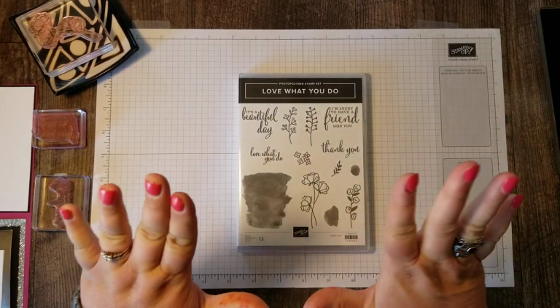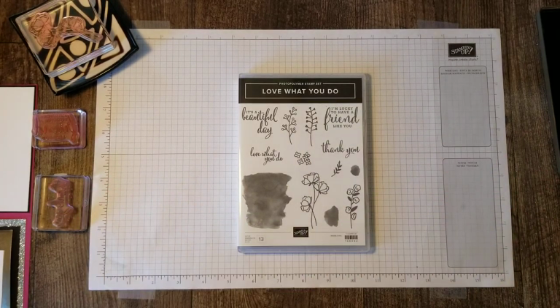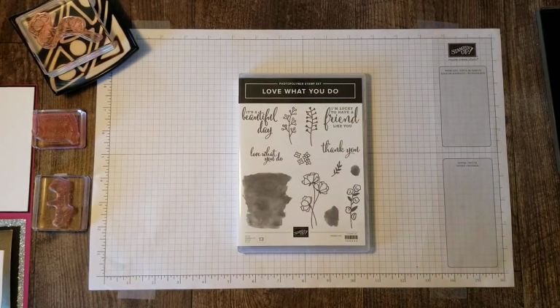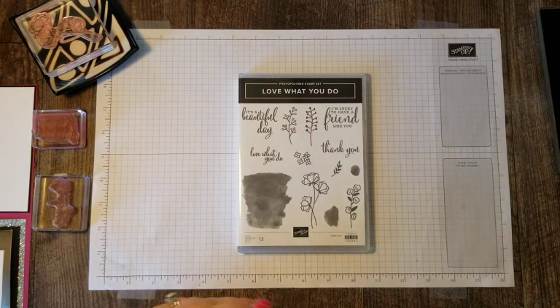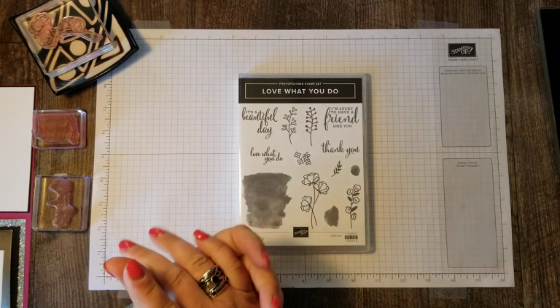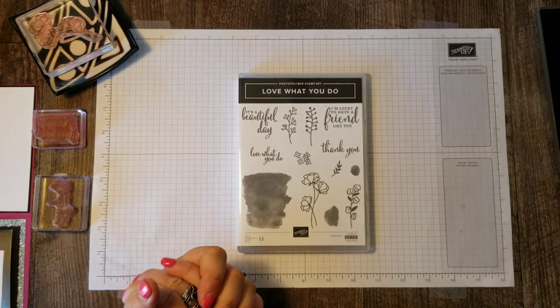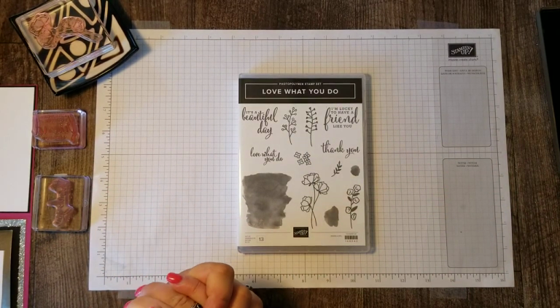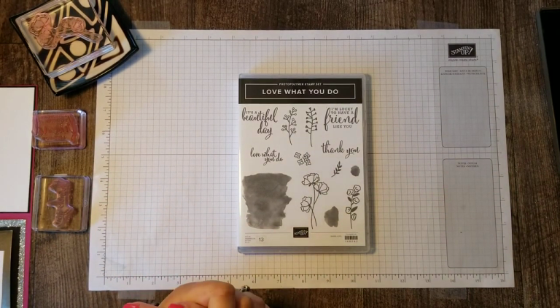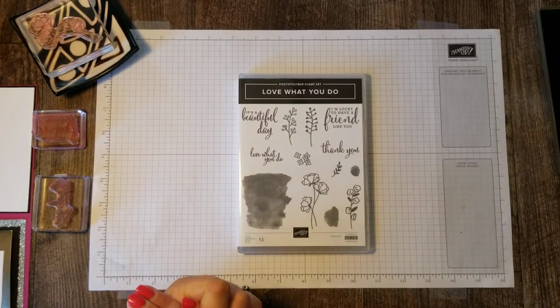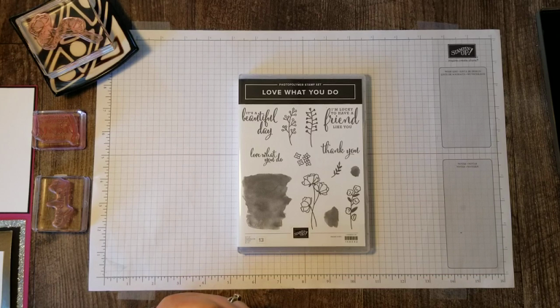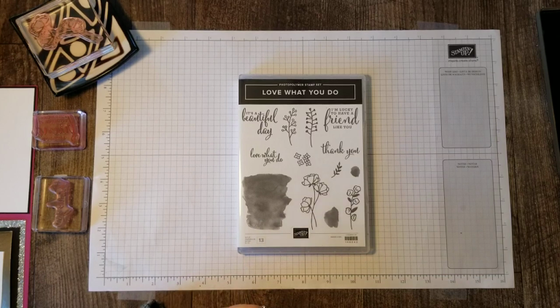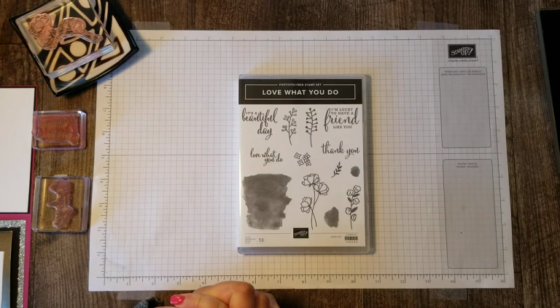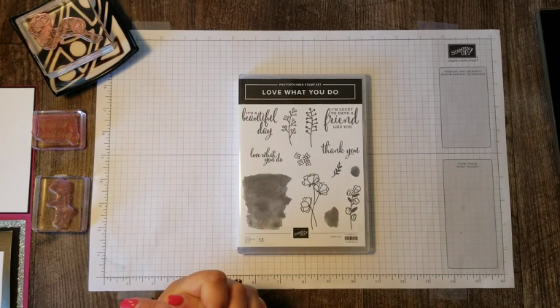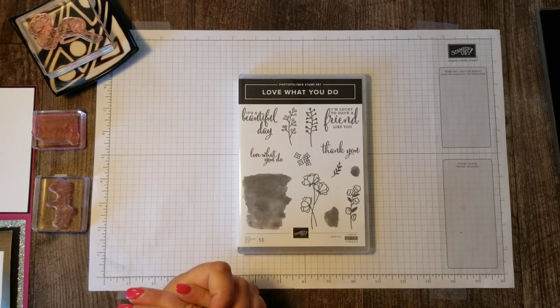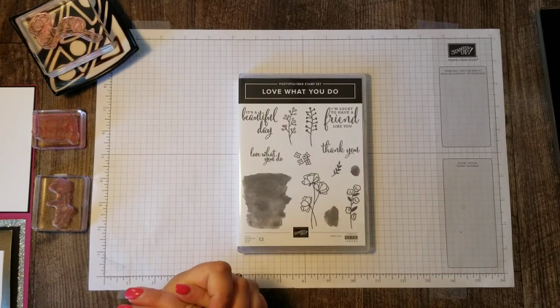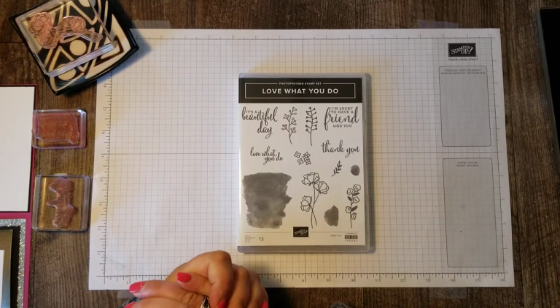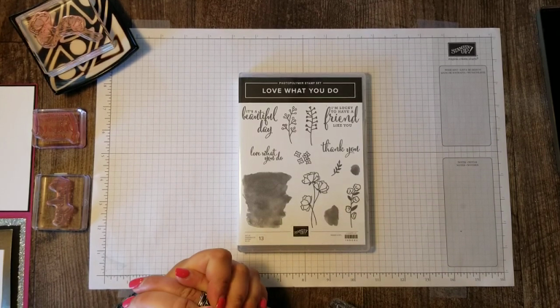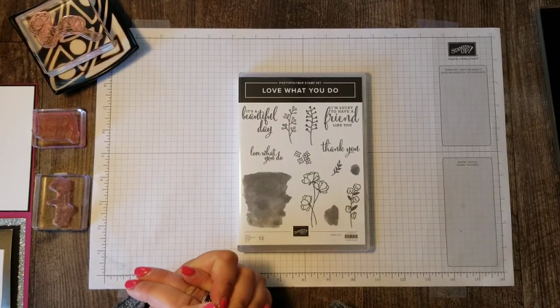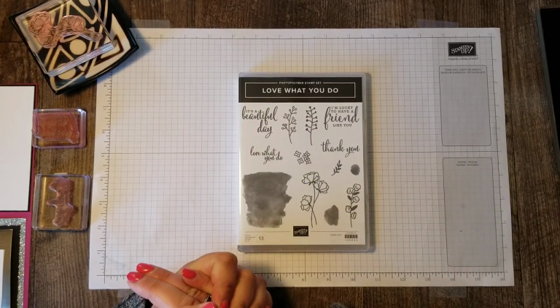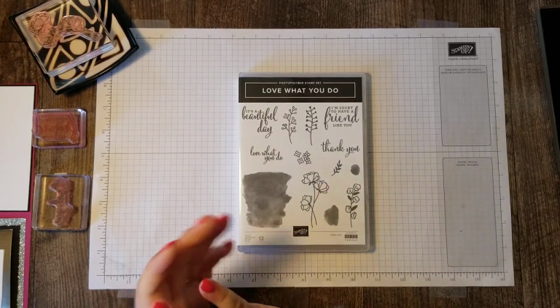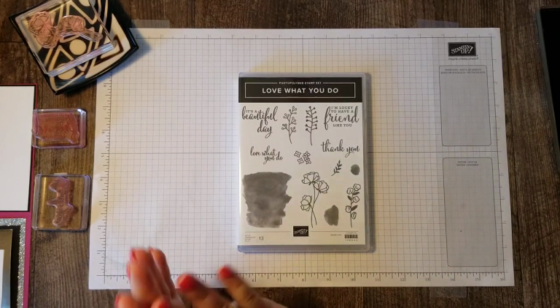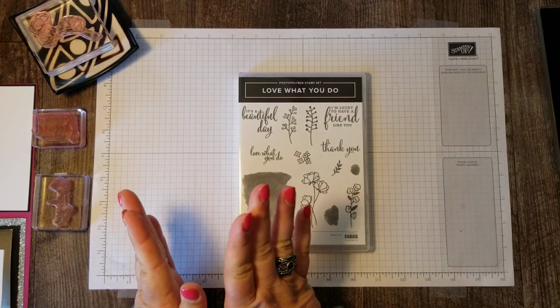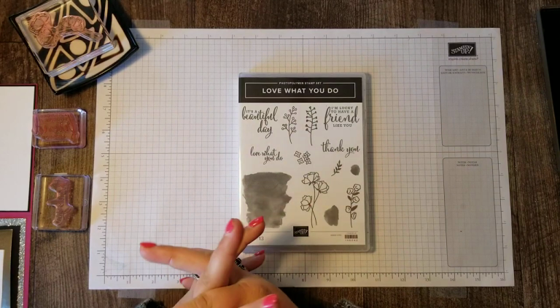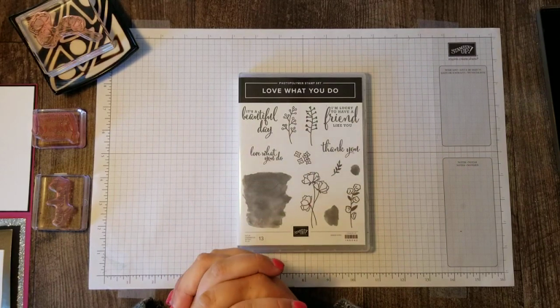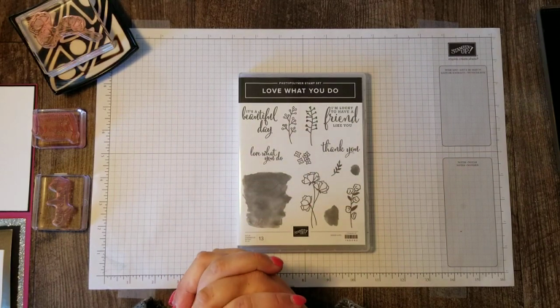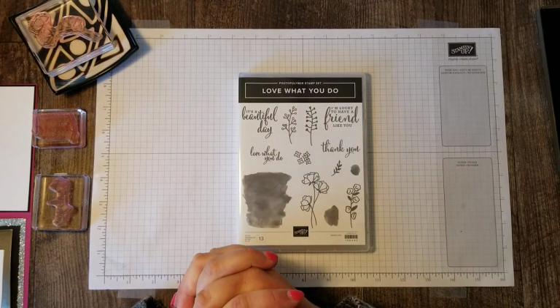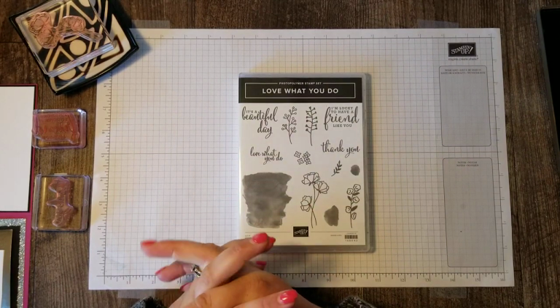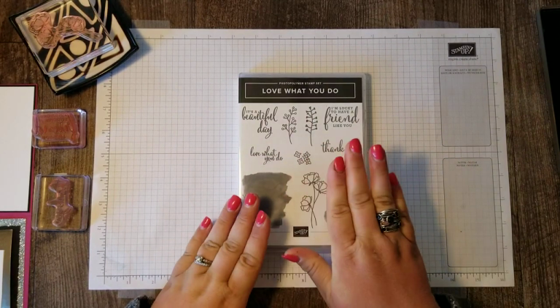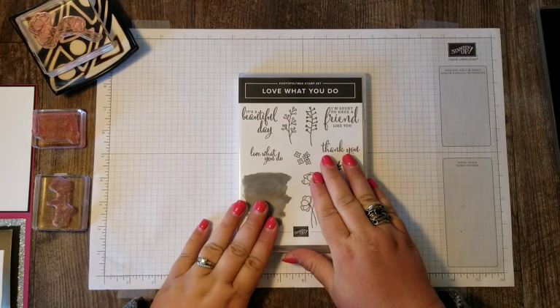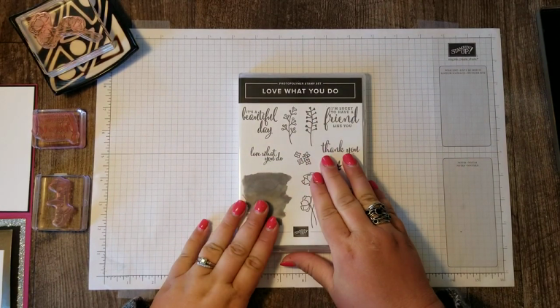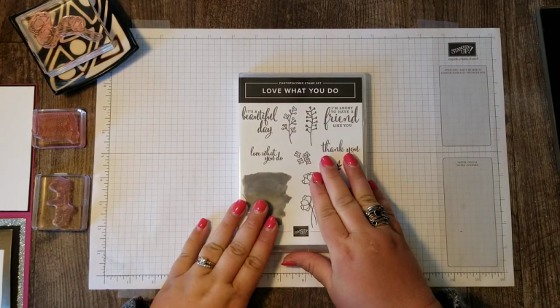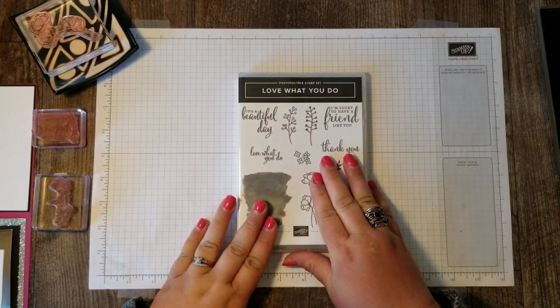Hi stampers! Rose Grunewald here coming at you from my stamping studio in New Holstein, Wisconsin. Today I'm going to show you an incredibly simple but gorgeous card using the Love What You Do stamp set.